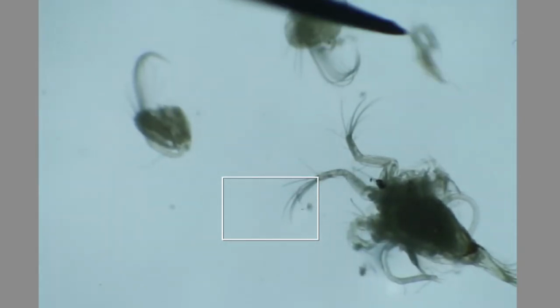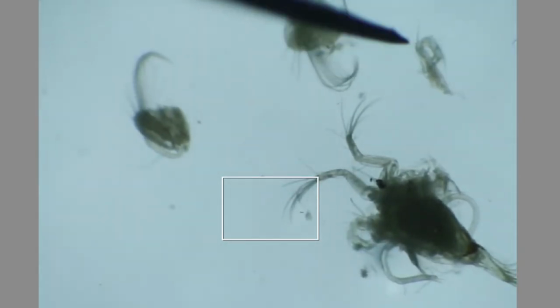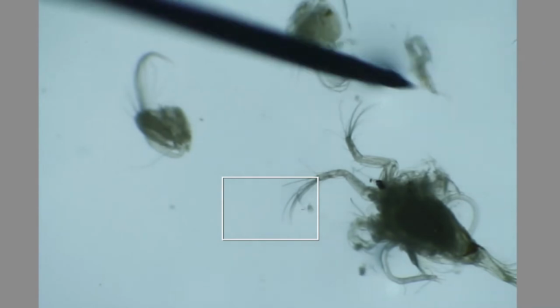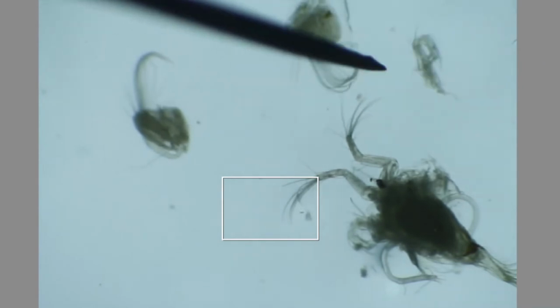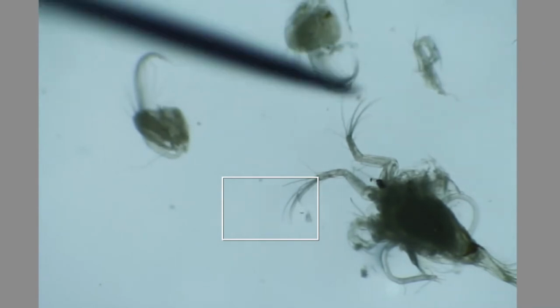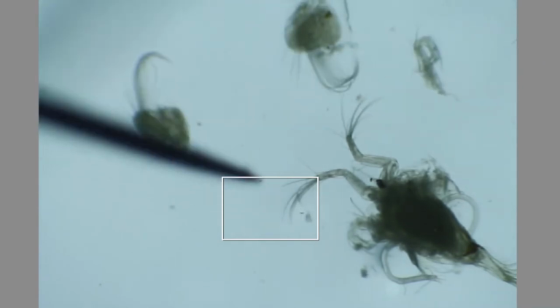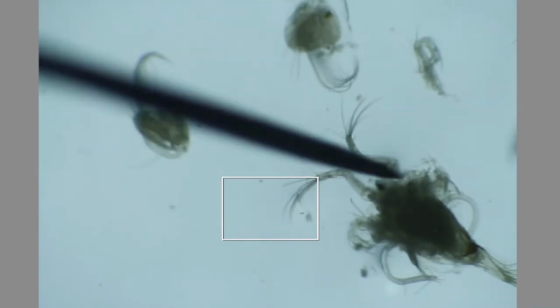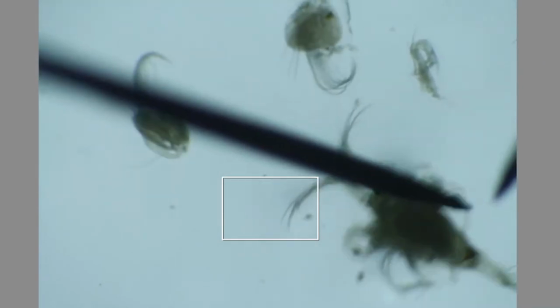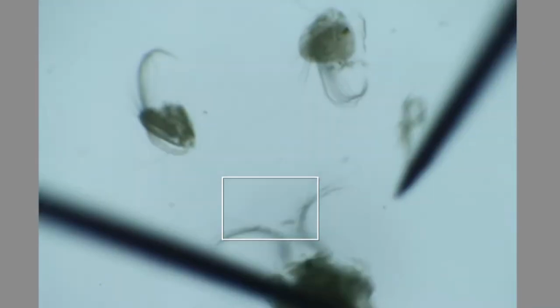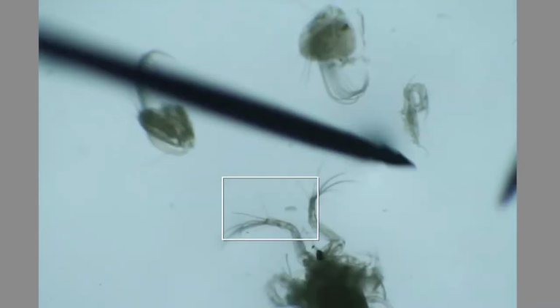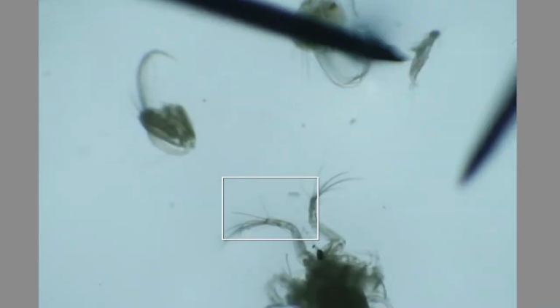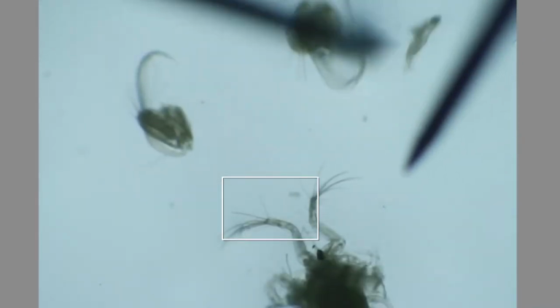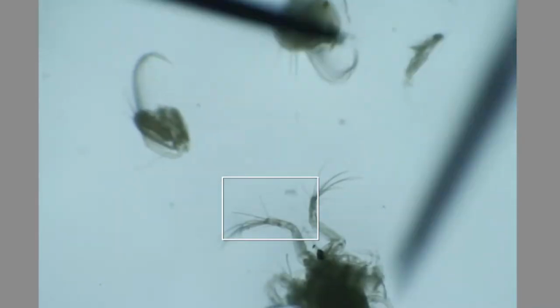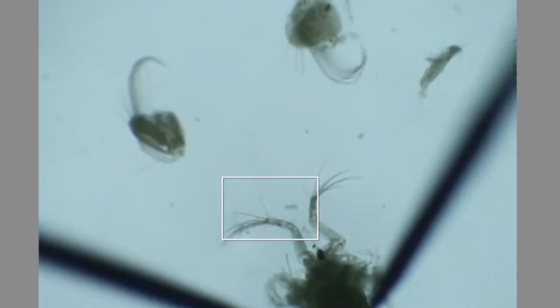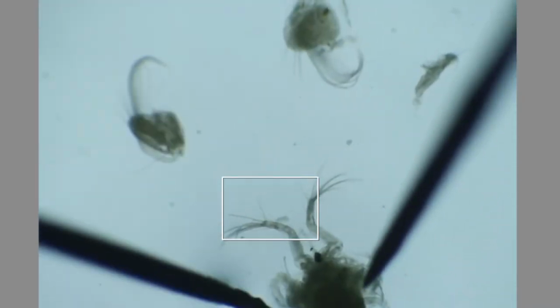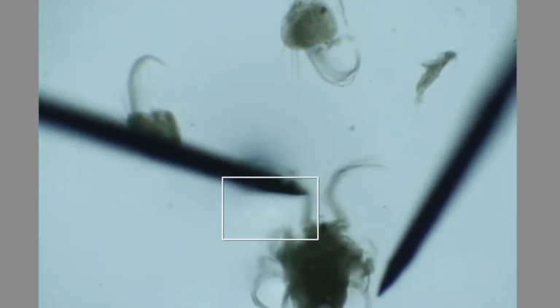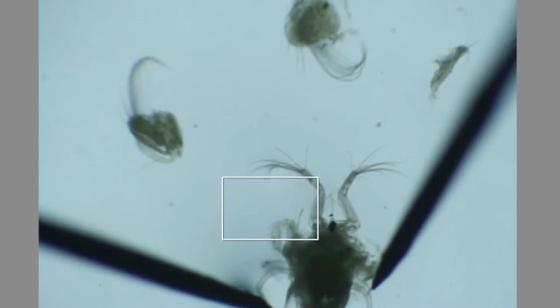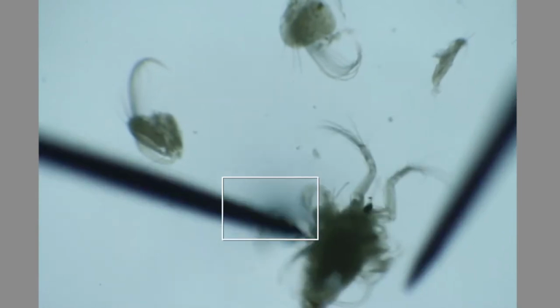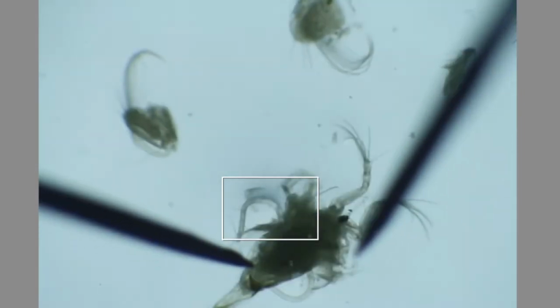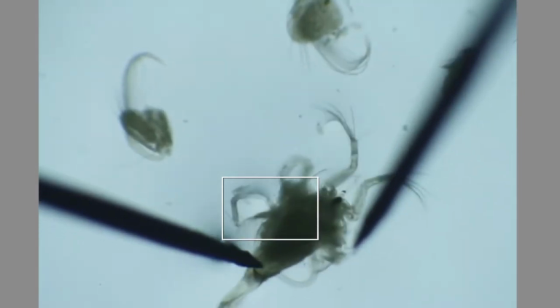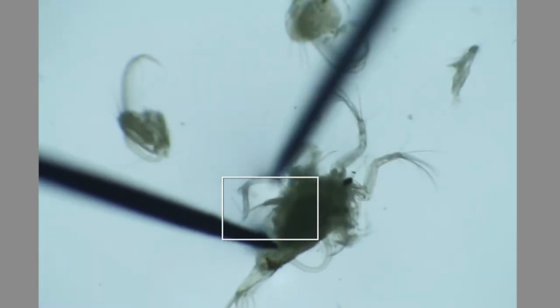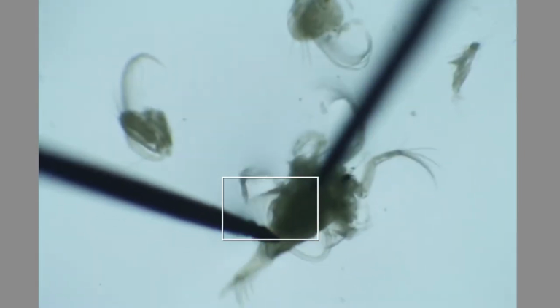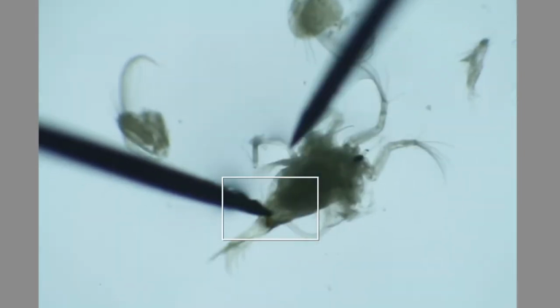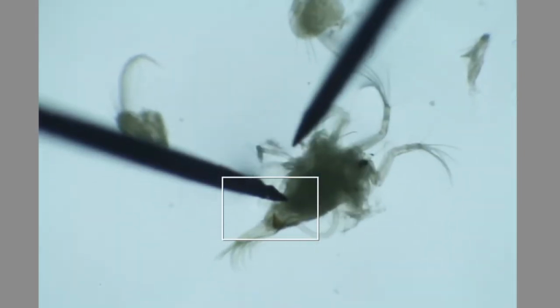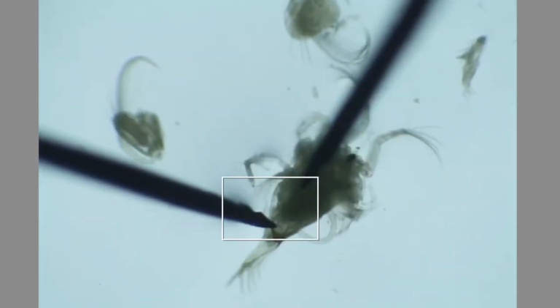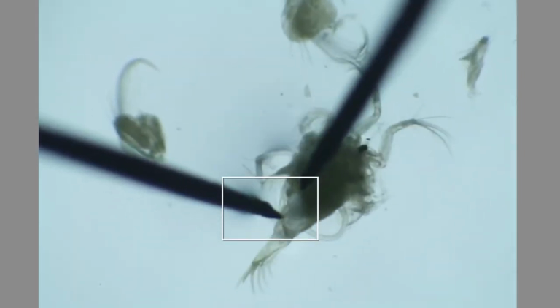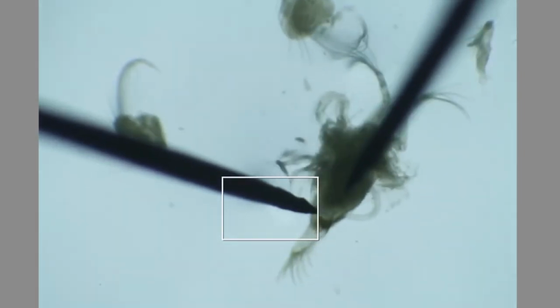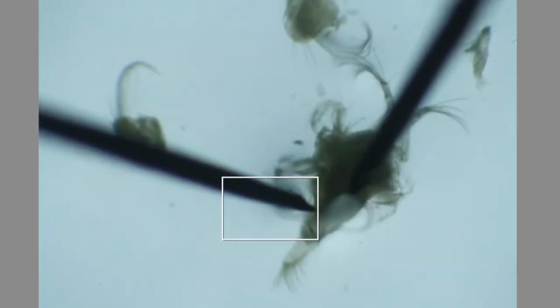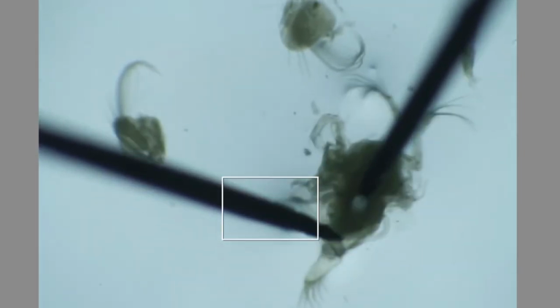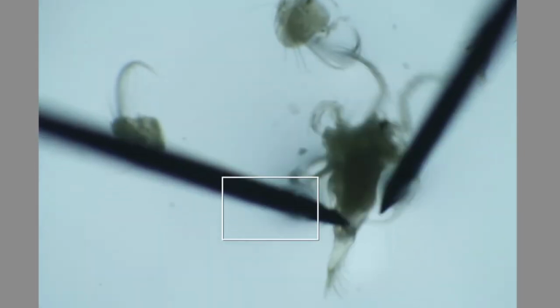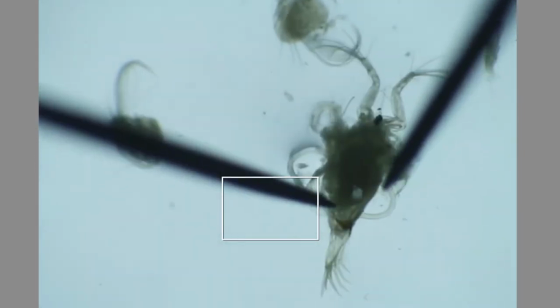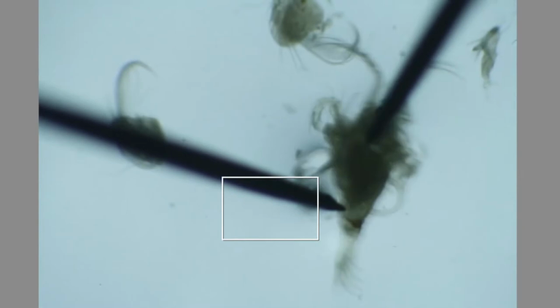I think it's a mandible — I can't quite tell from this far away, and I only get one eyepiece when I'm doing it on camera. Now I'm going to try taking off the furca.